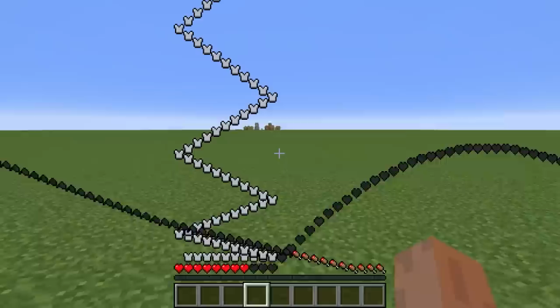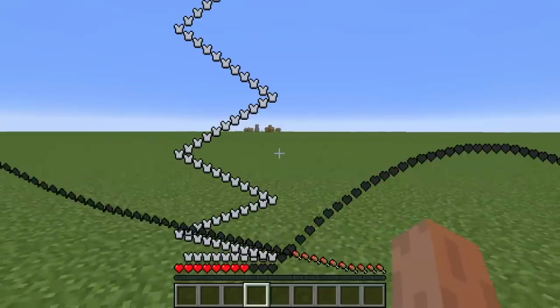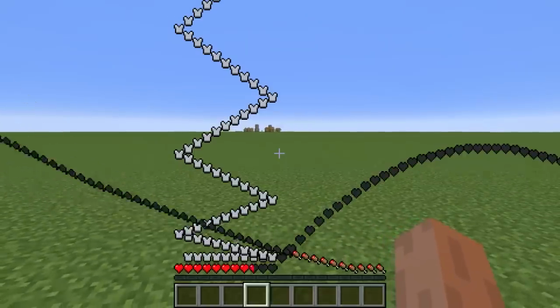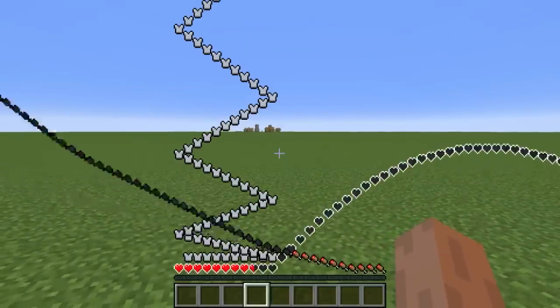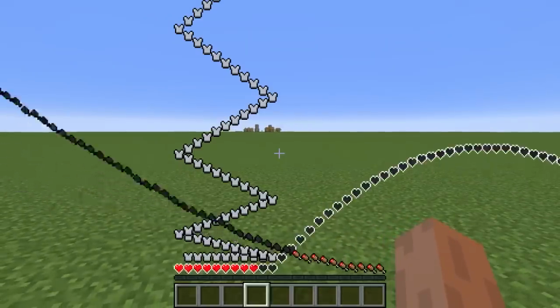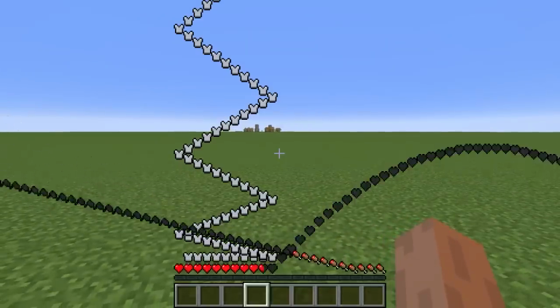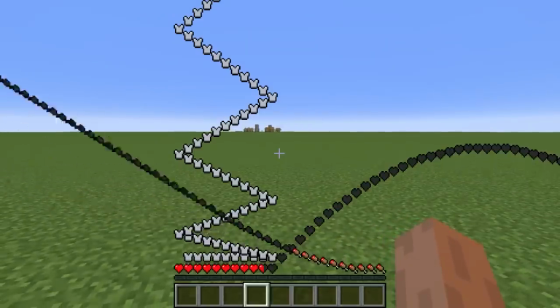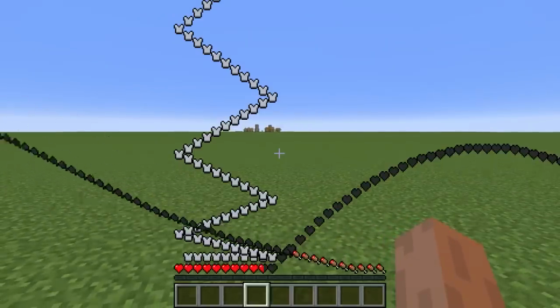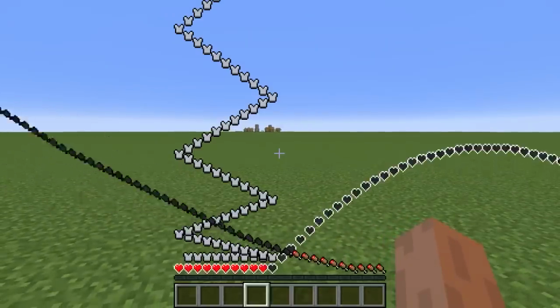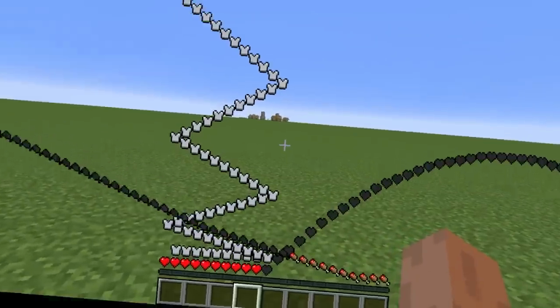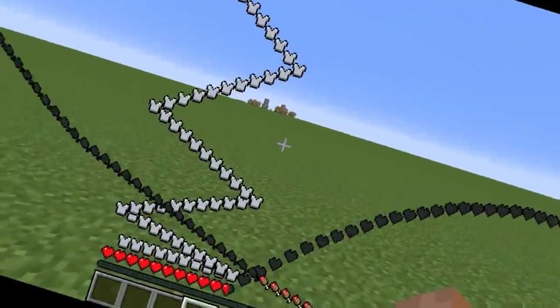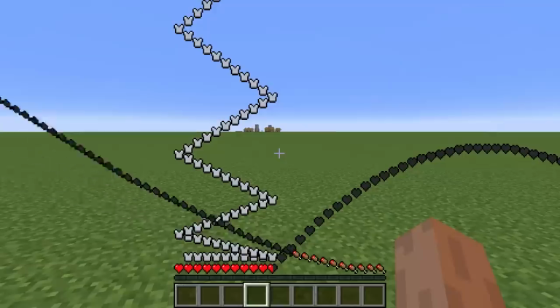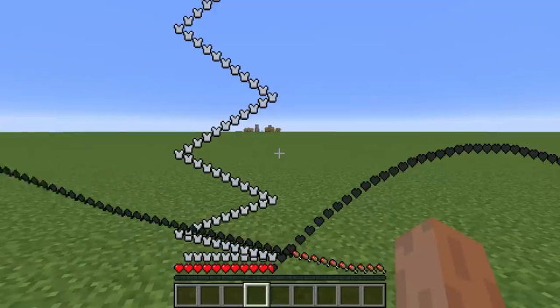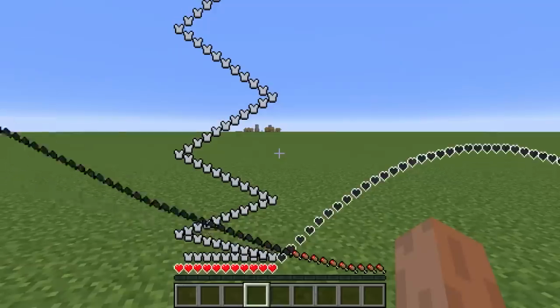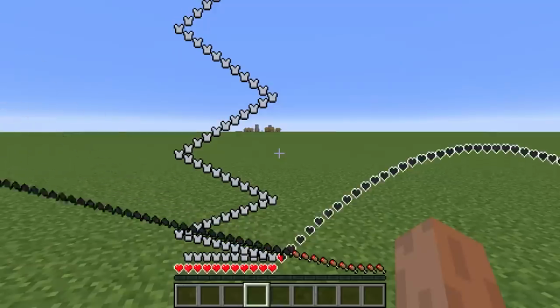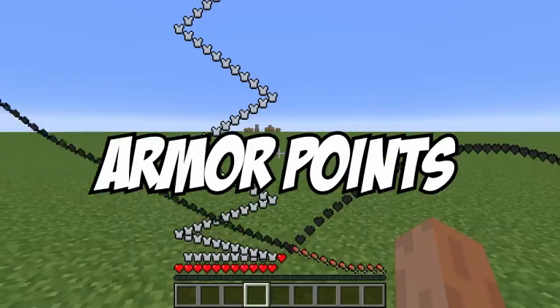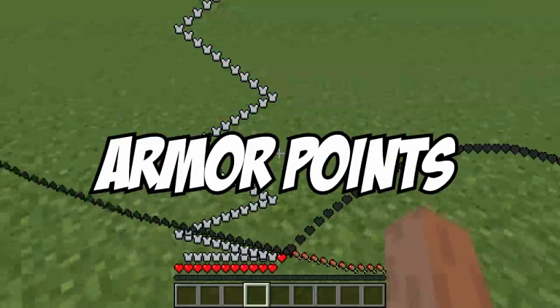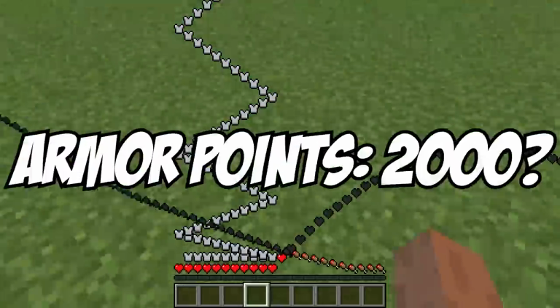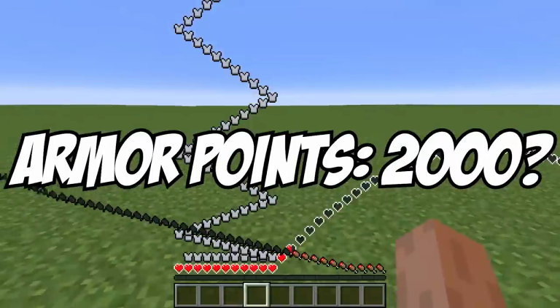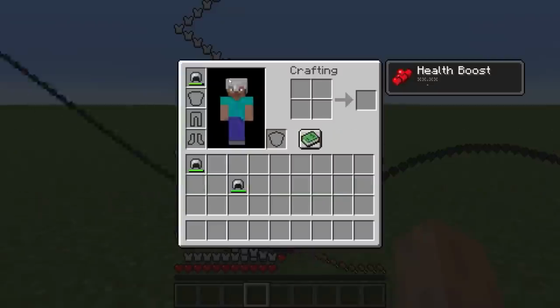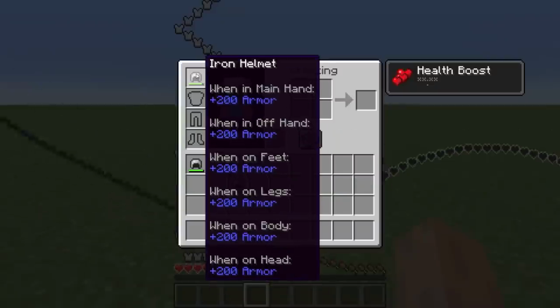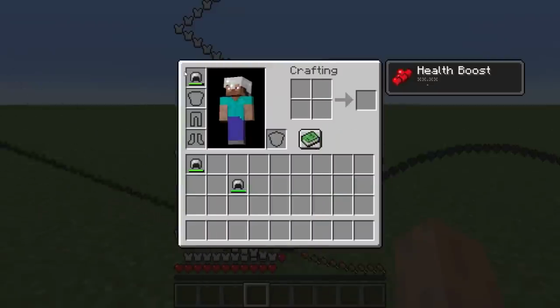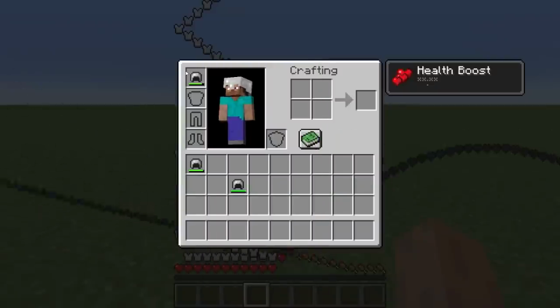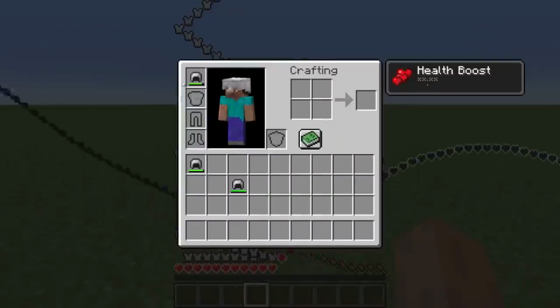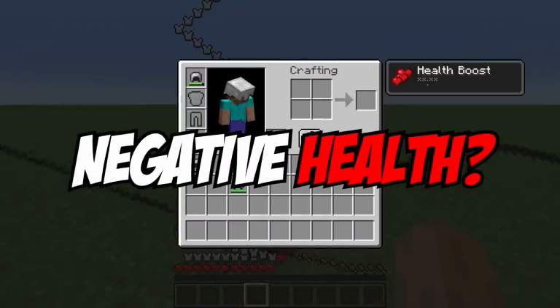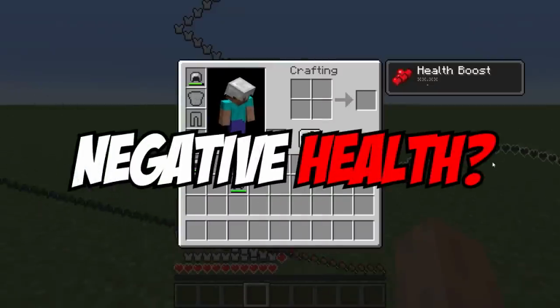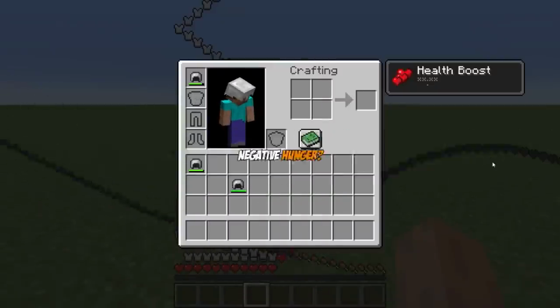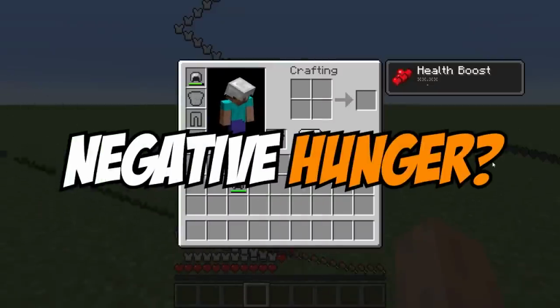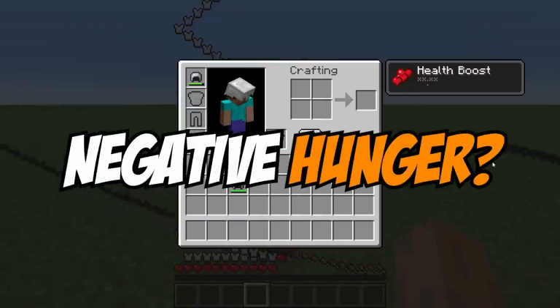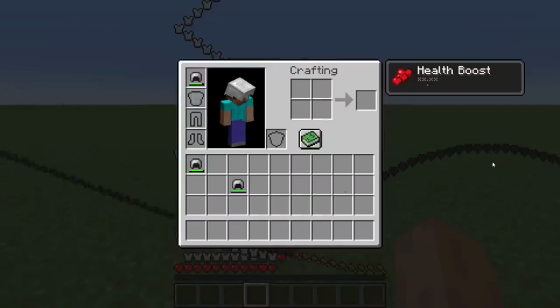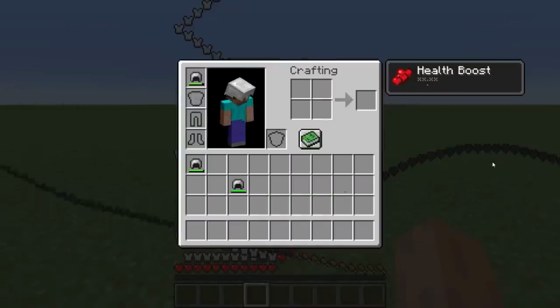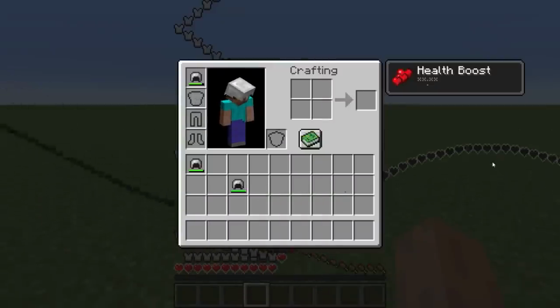So I made this Minecraft GUI extremely beautiful to test out what happens at armor points 2,000, or what happens at negative health or negative hunger. So let's go ahead and get right into it.